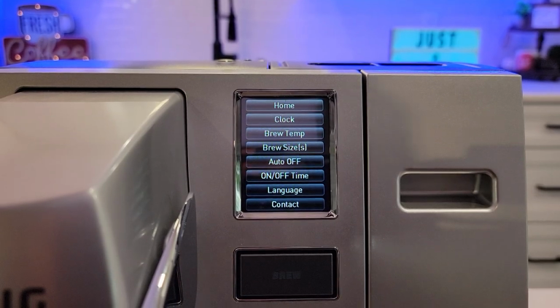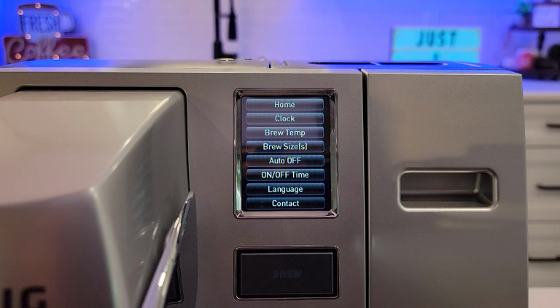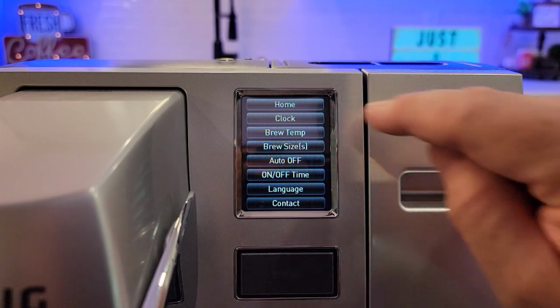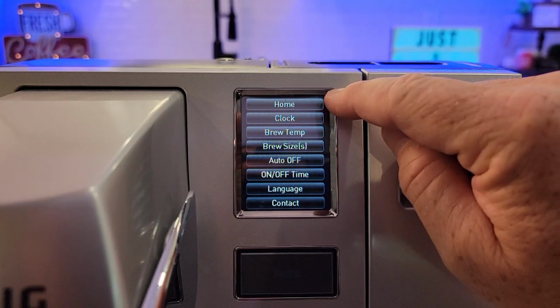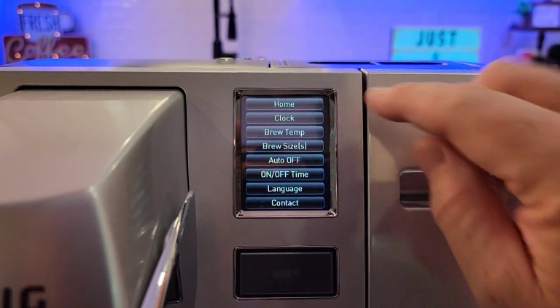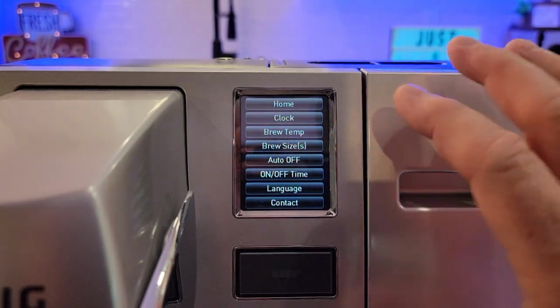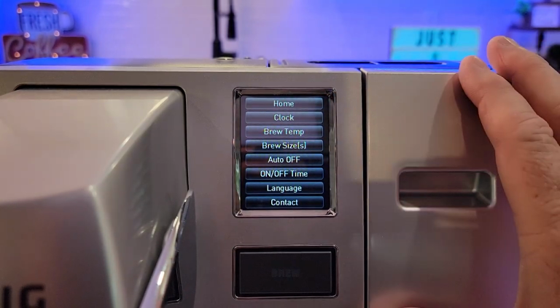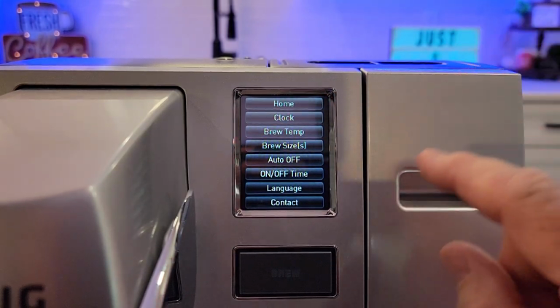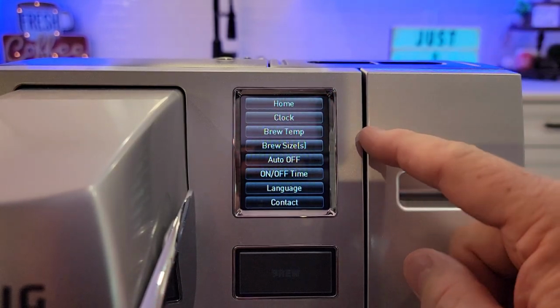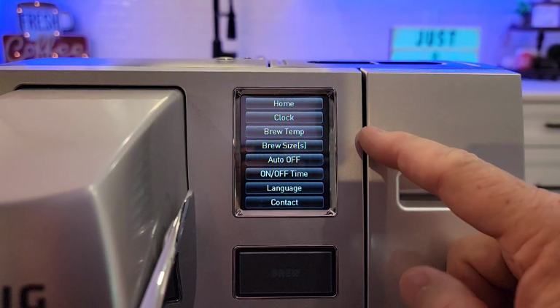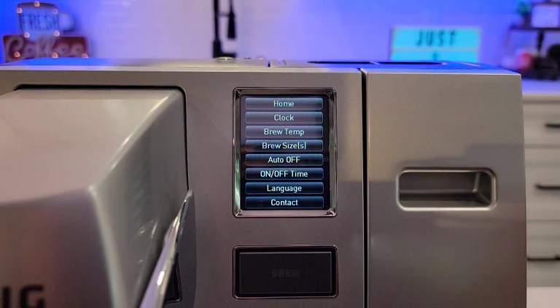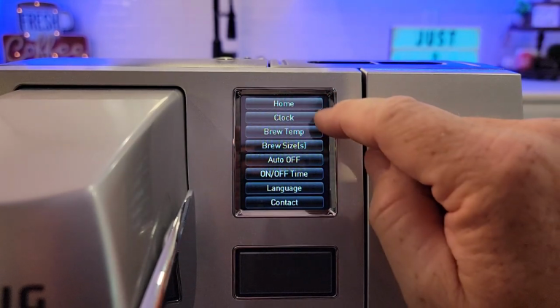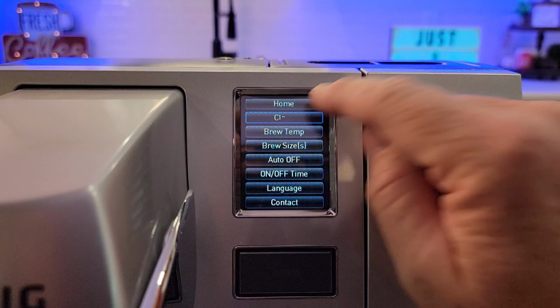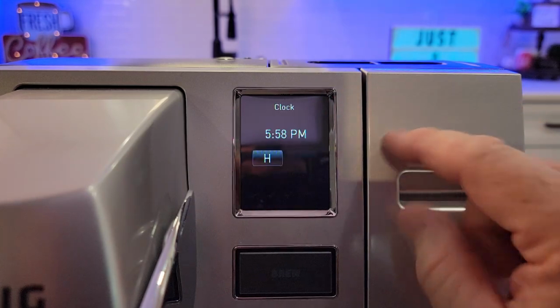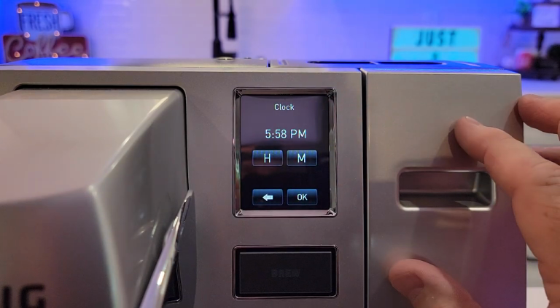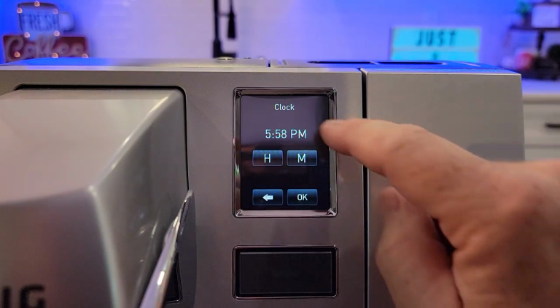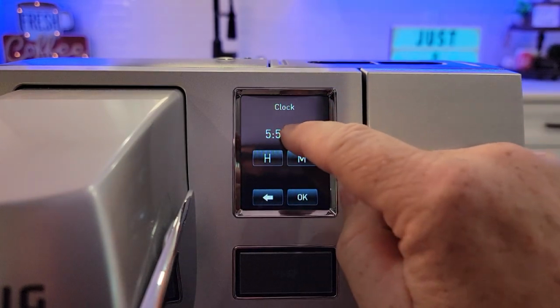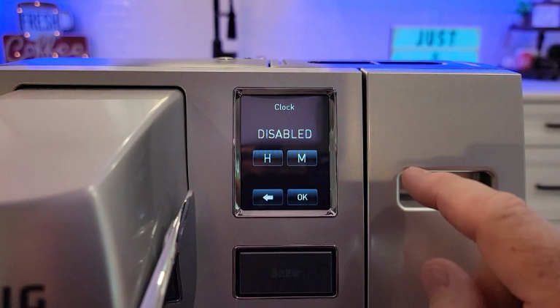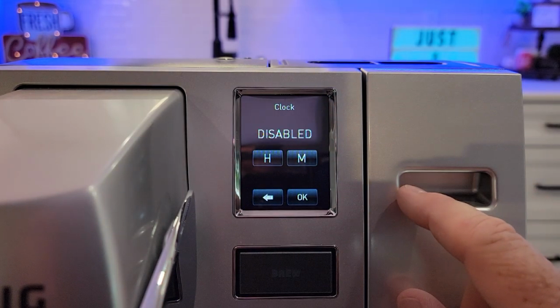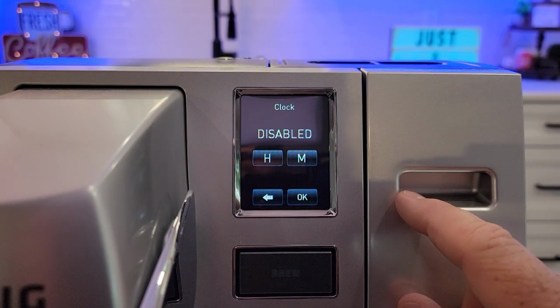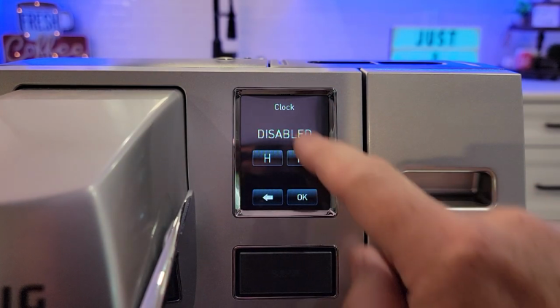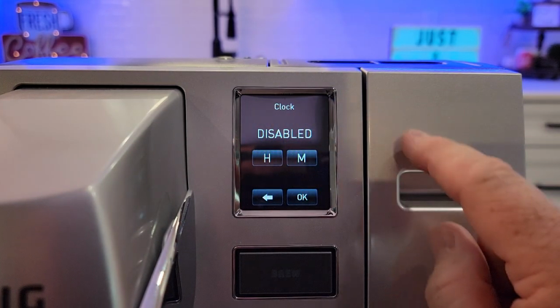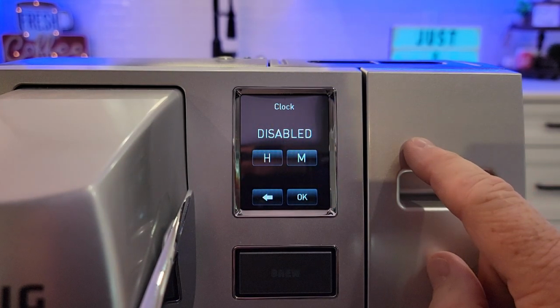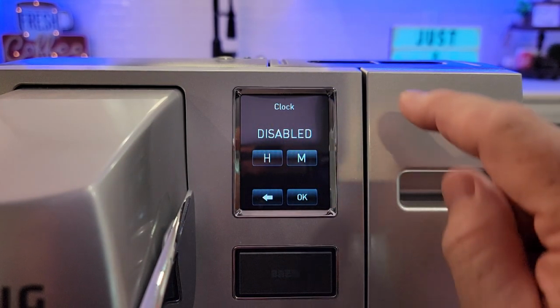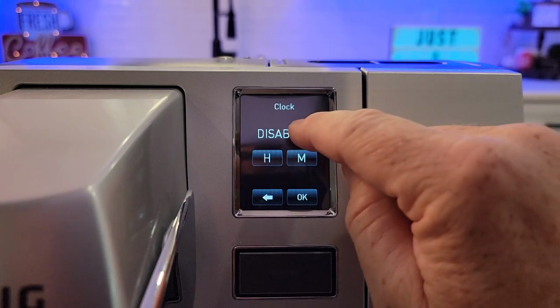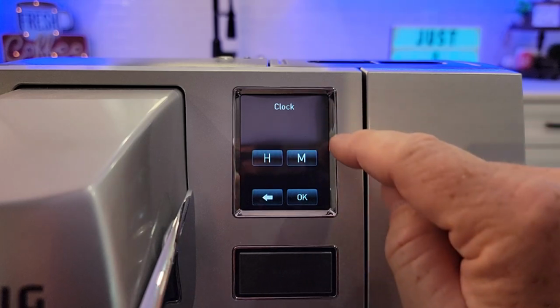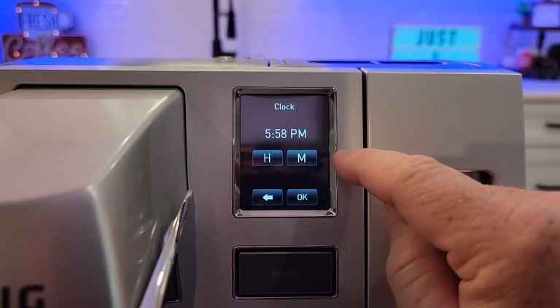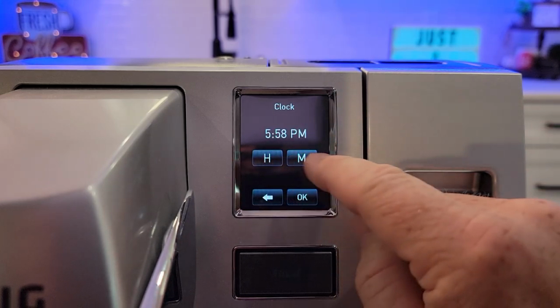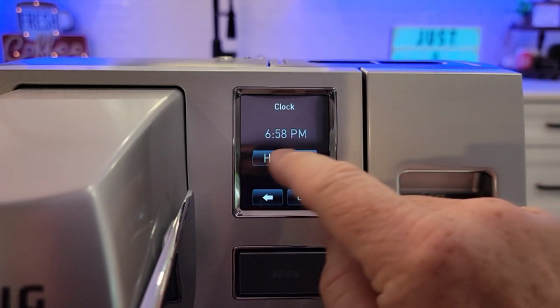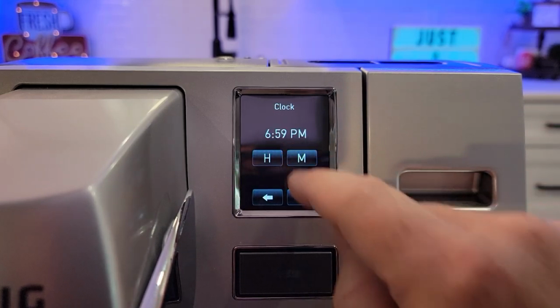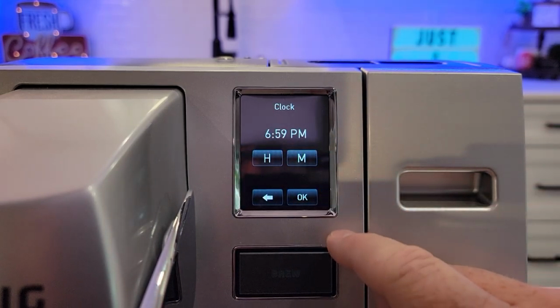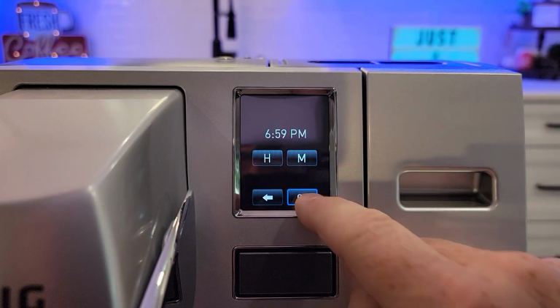Now I'm going to explain each one. If you hit the home button, it's just going to go back to home — you'll have to turn it off and come back. This has a clock. It comes disabled, so you won't see the clock on the screen, but if you hit enabled, you can set the hour and minute, then hit okay.